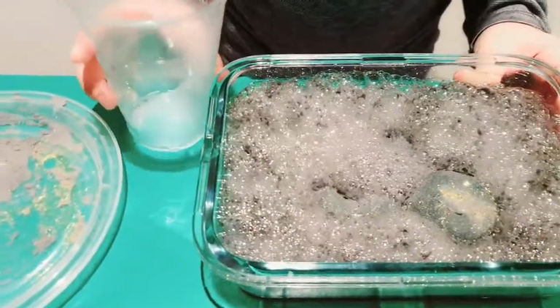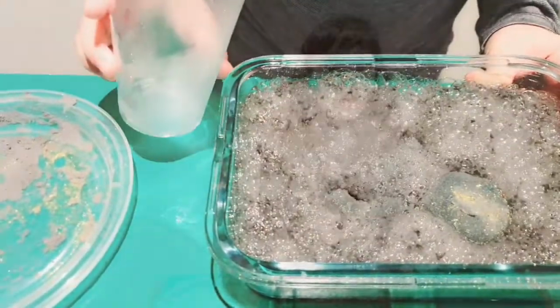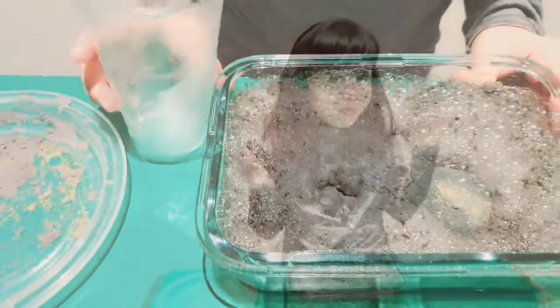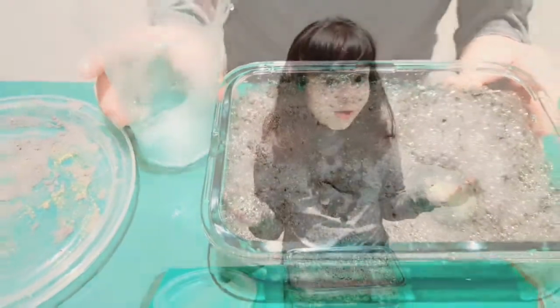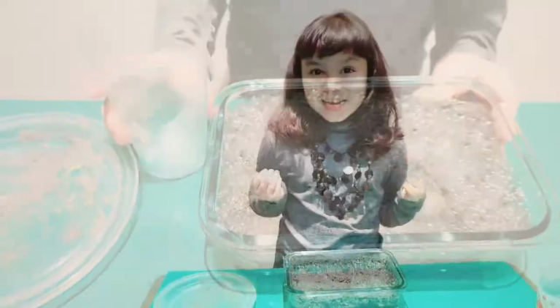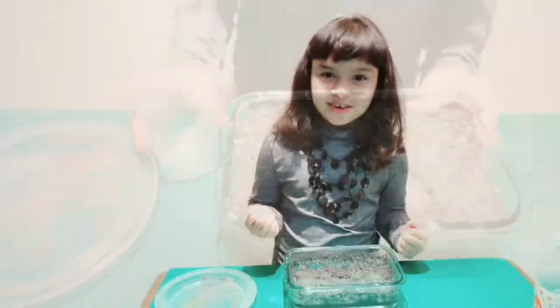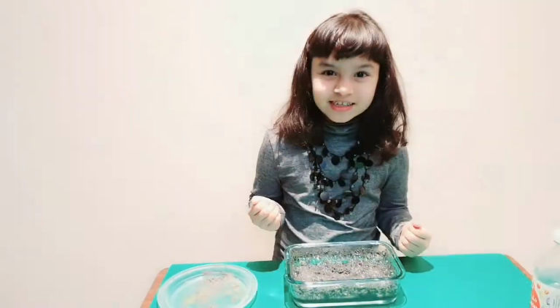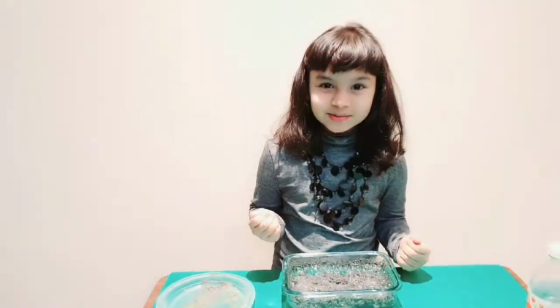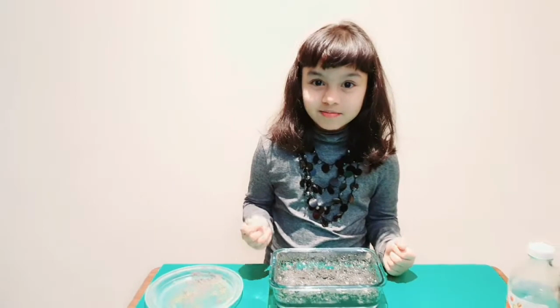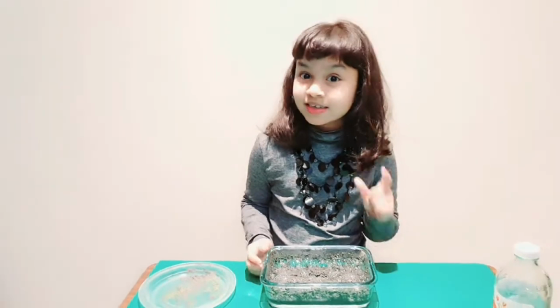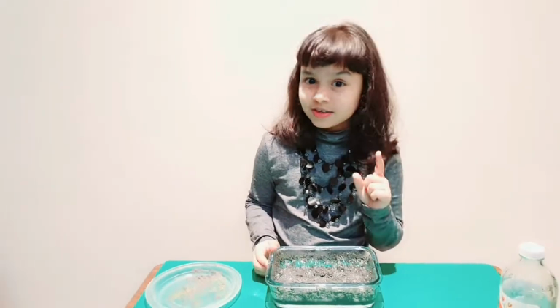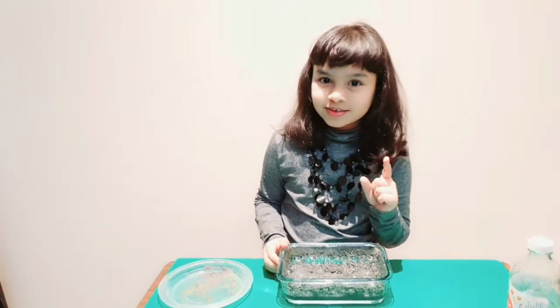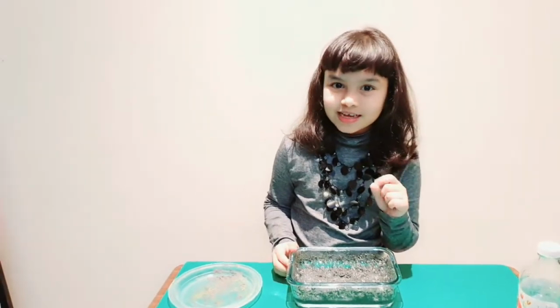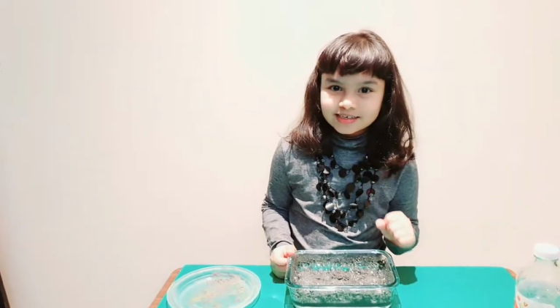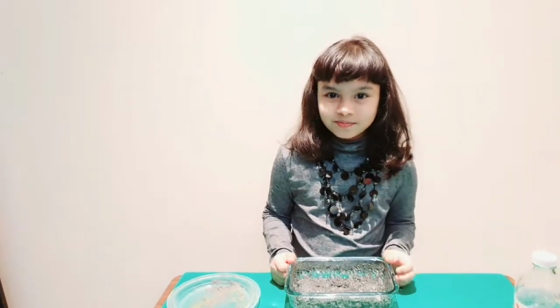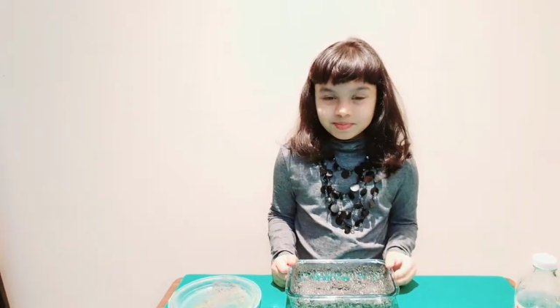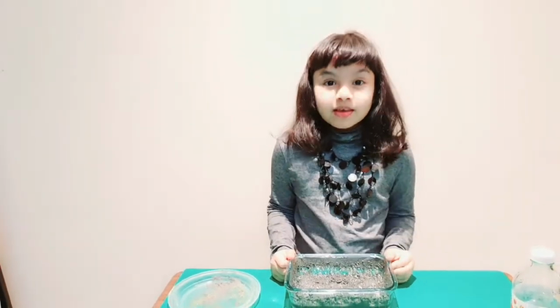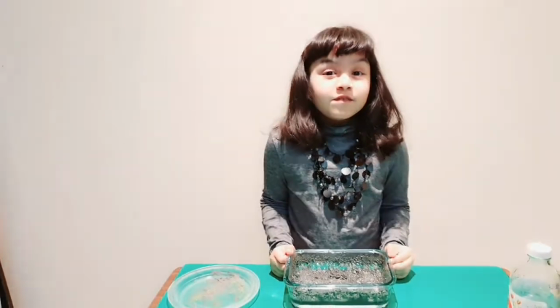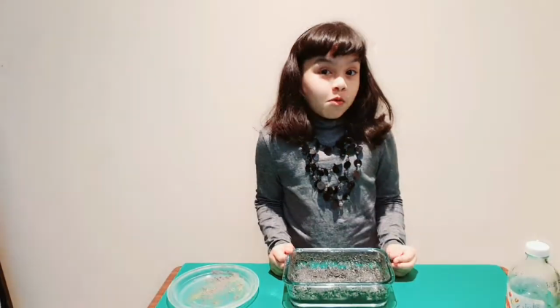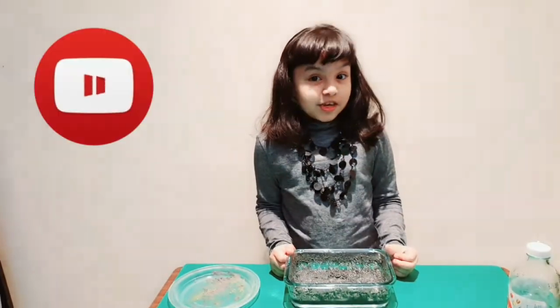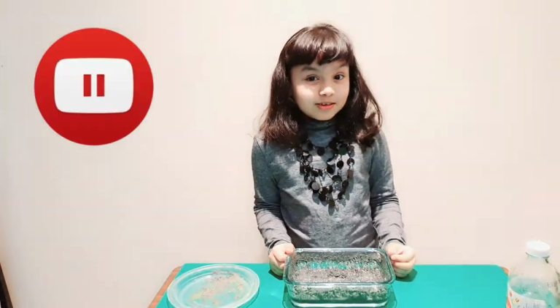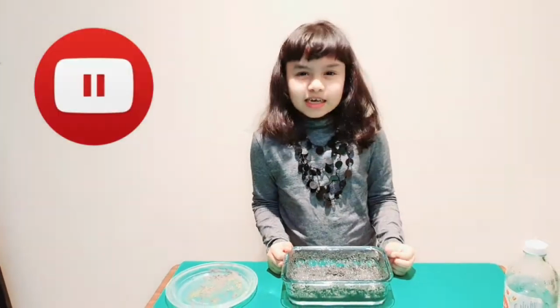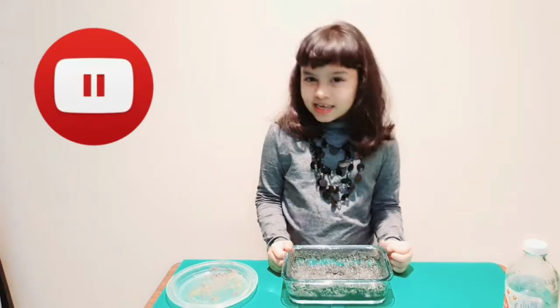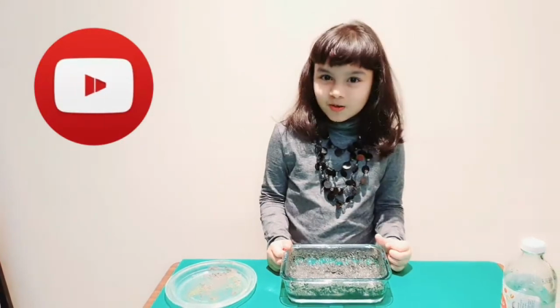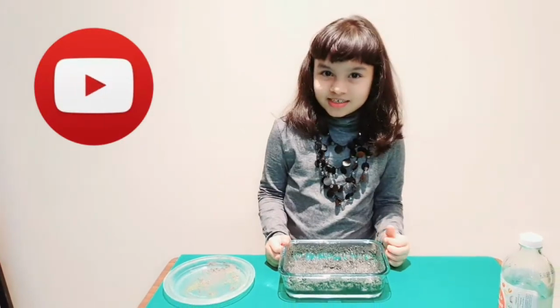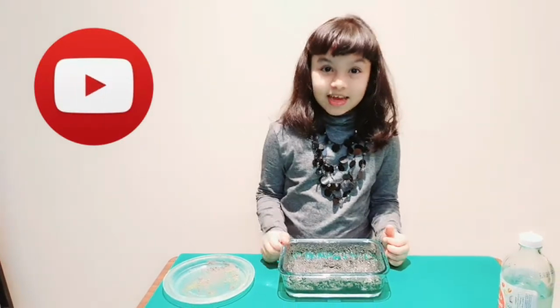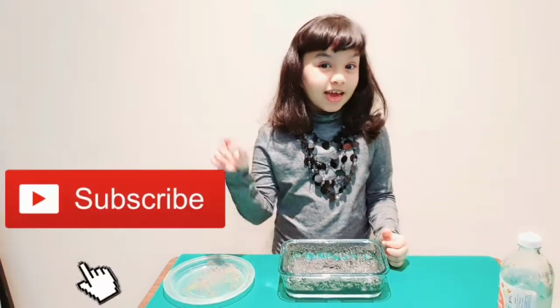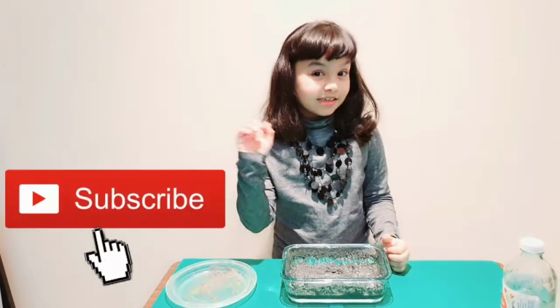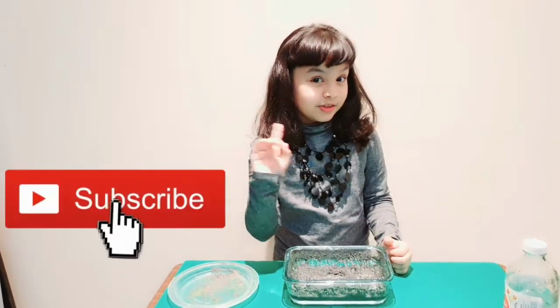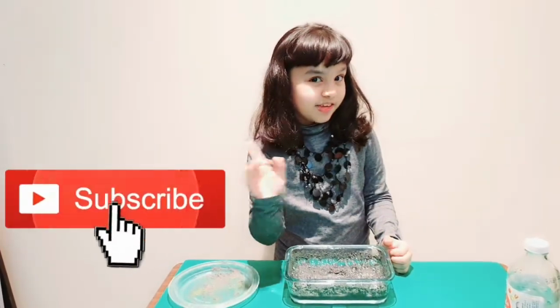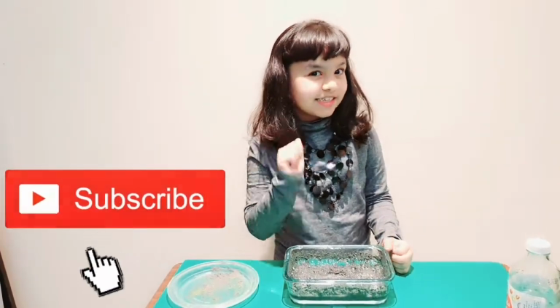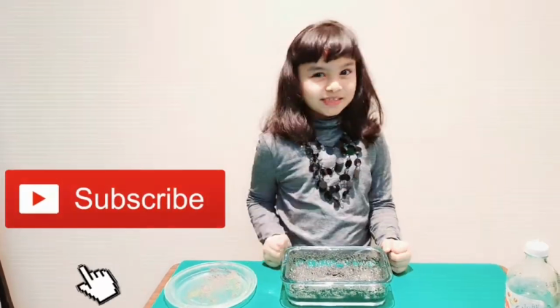I hope you all enjoyed this experiment — do try it! For more videos, keep watching and don't forget to subscribe.